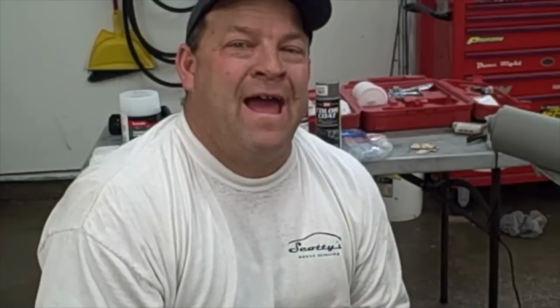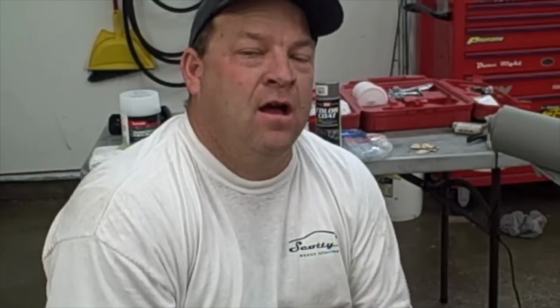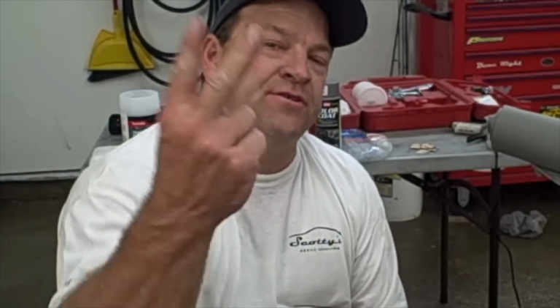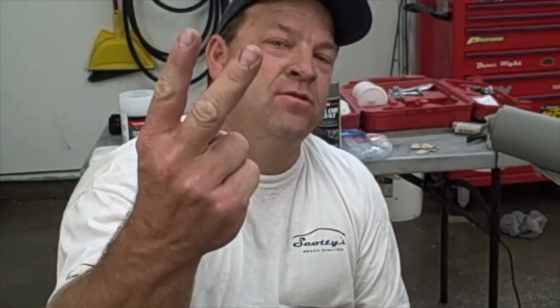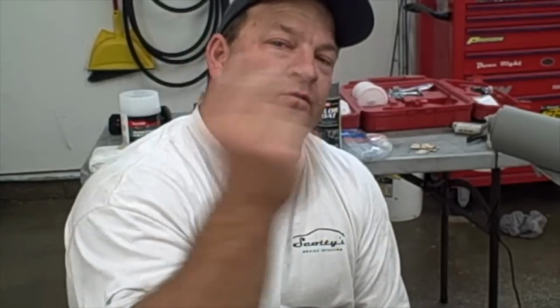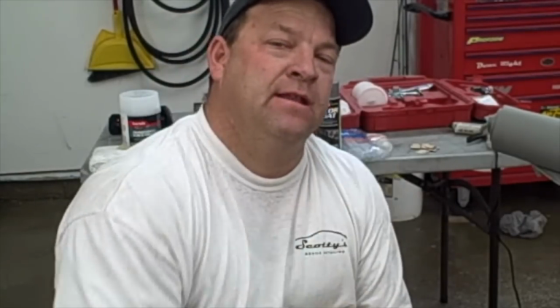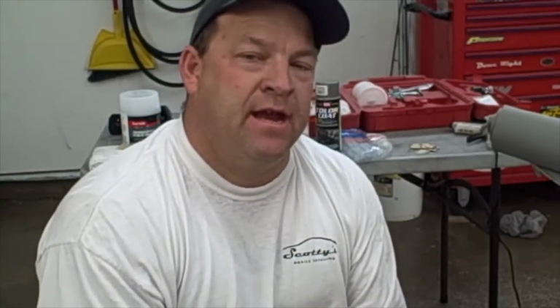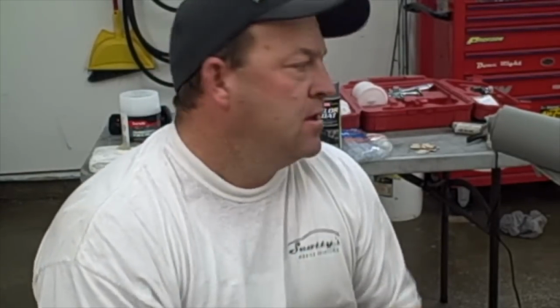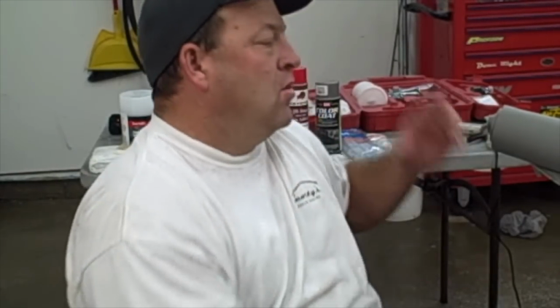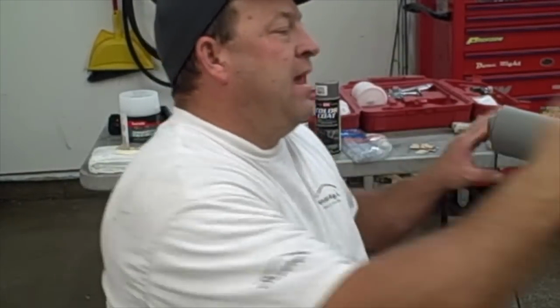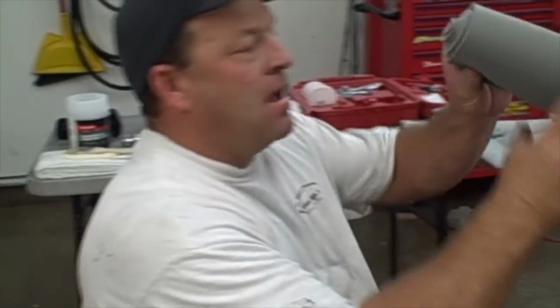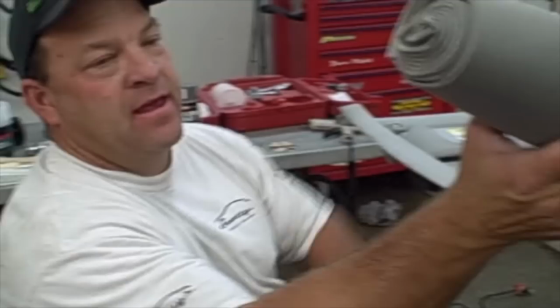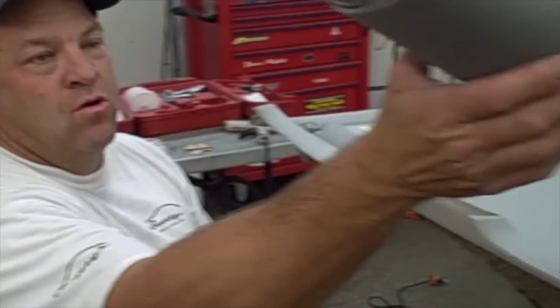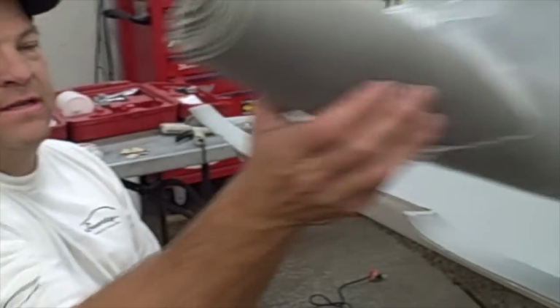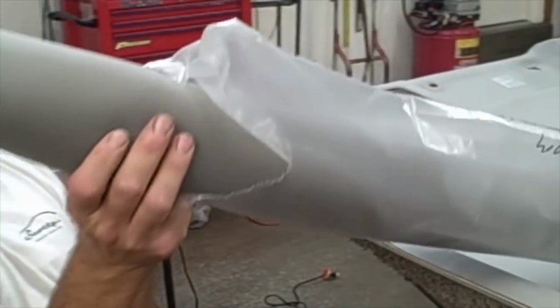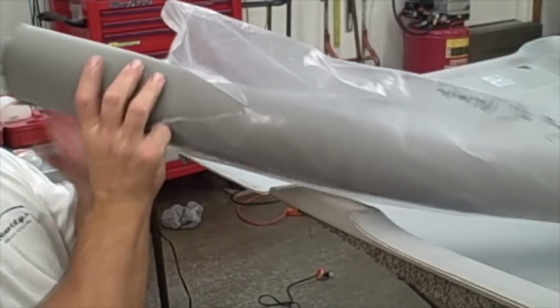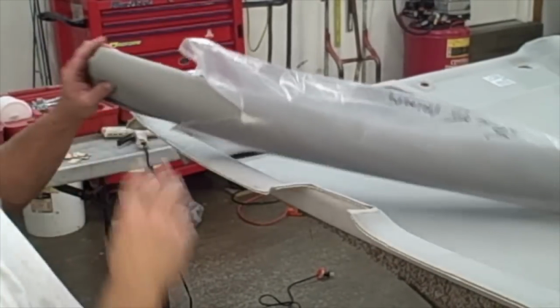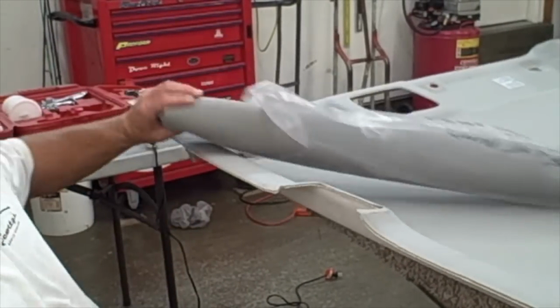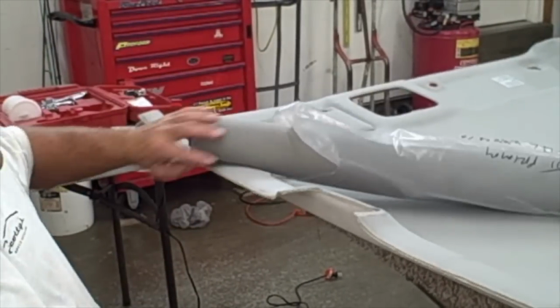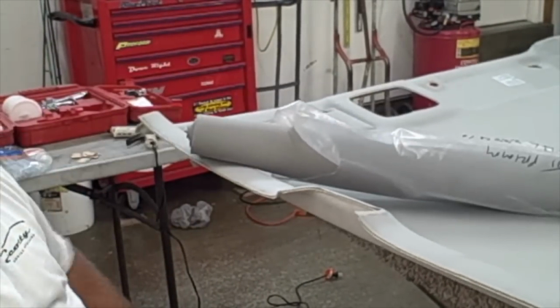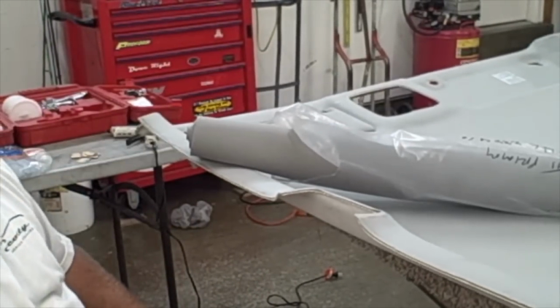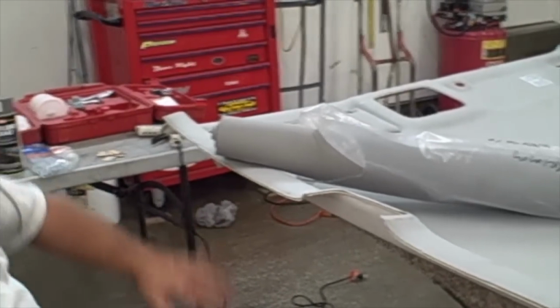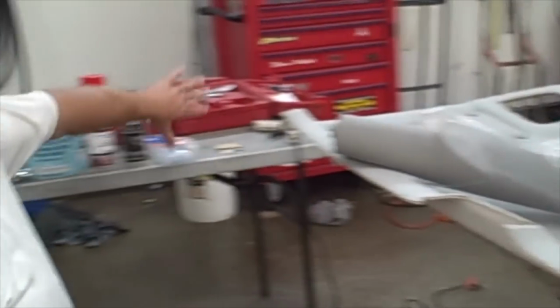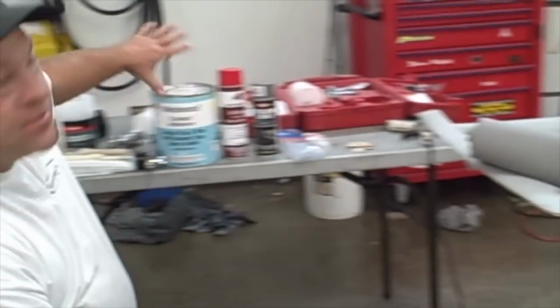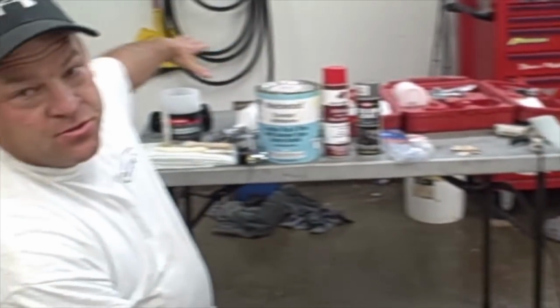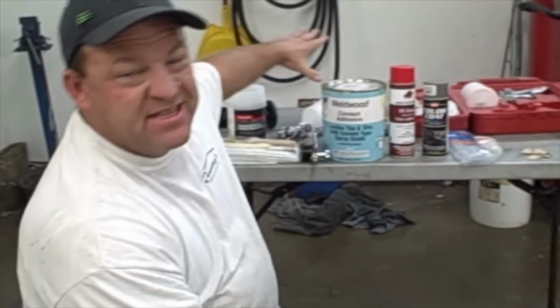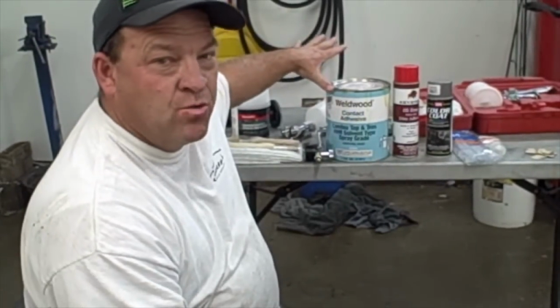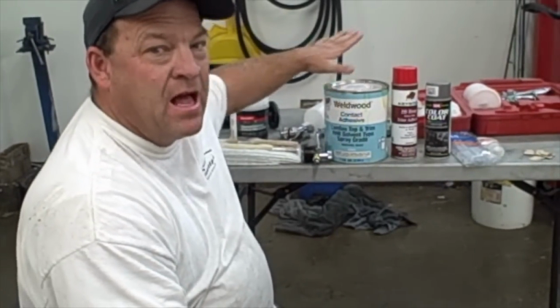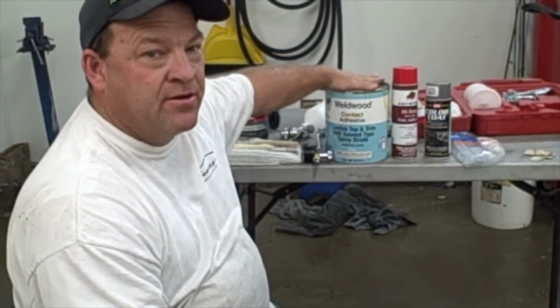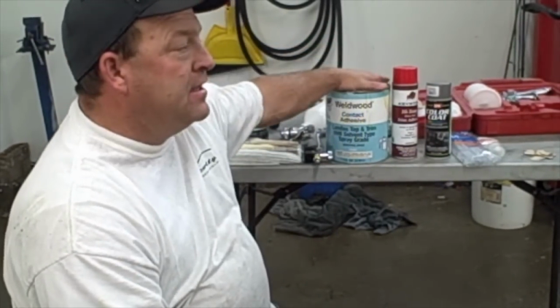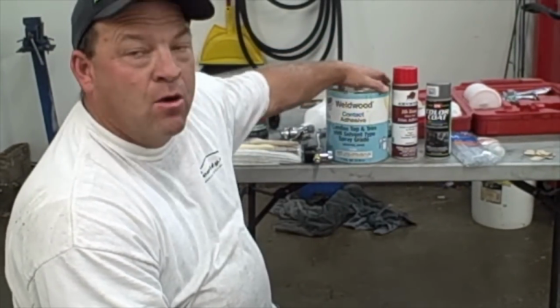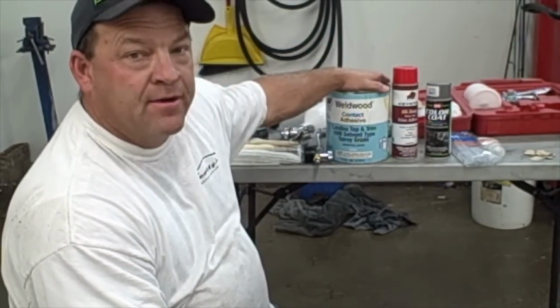We're back on part two of repairing the headliner. We've come and ordered the headliner material from the dealer. Now we're going to take you over to the tools and show you what we got here to do our repairs.